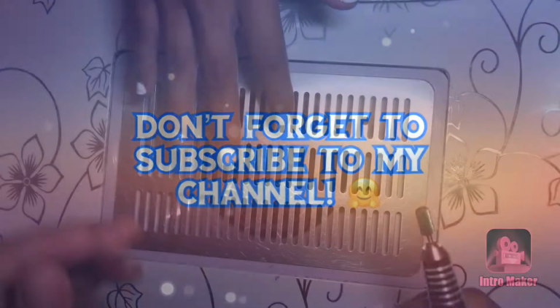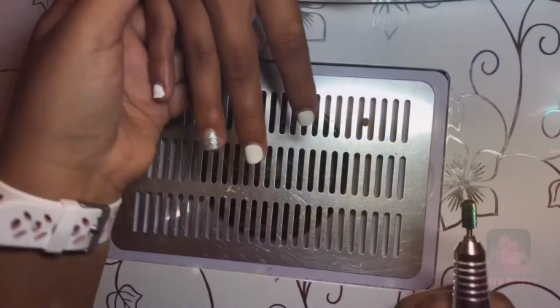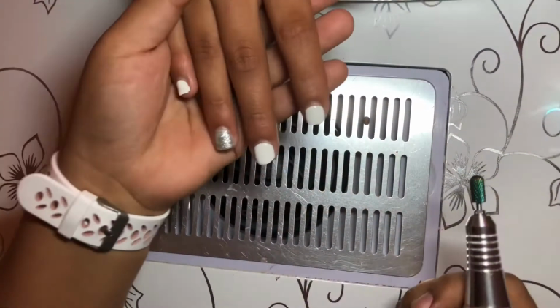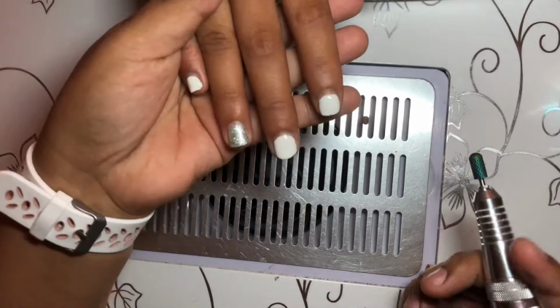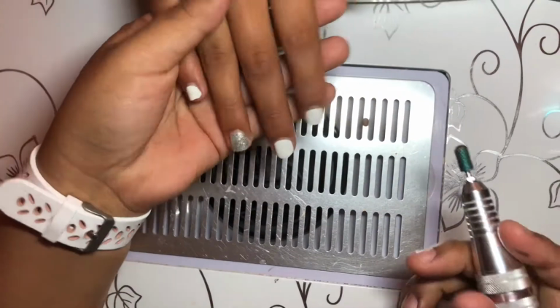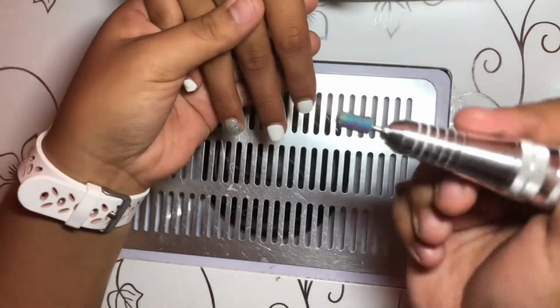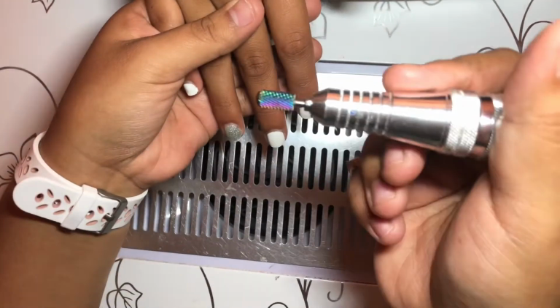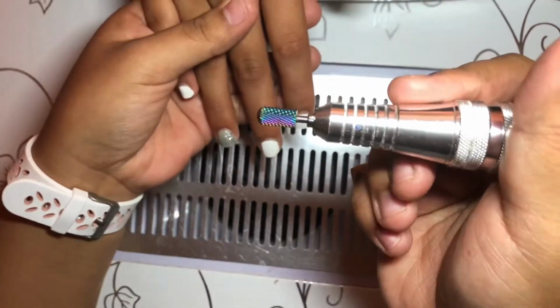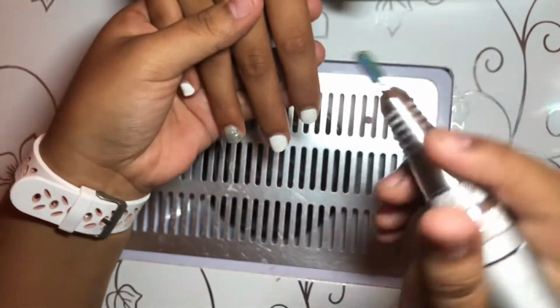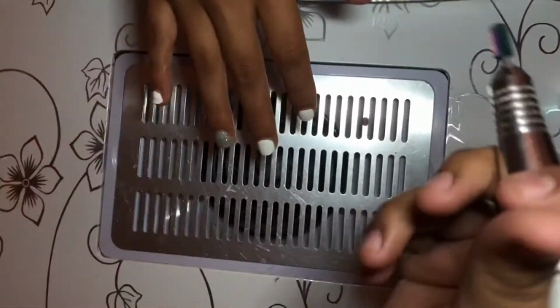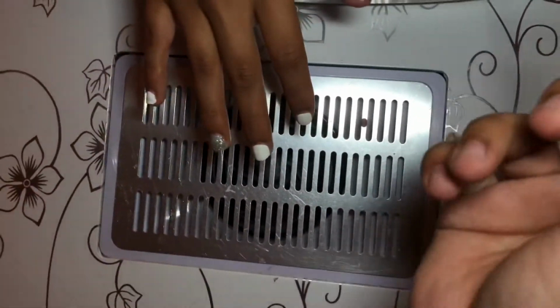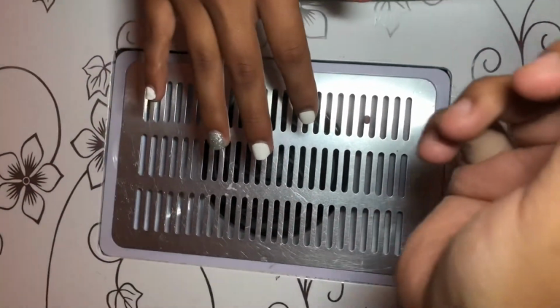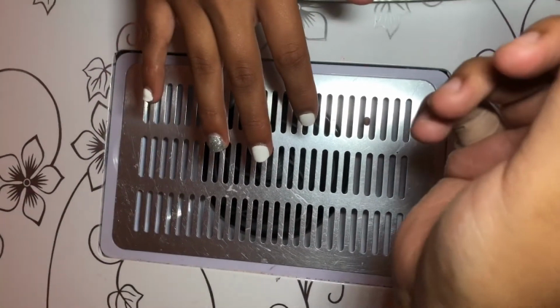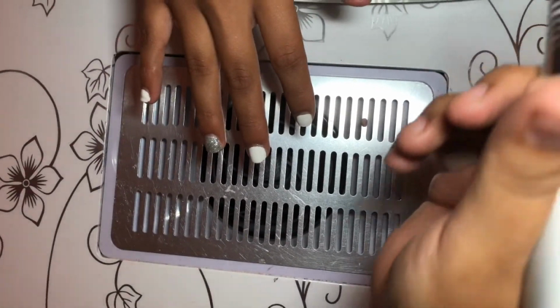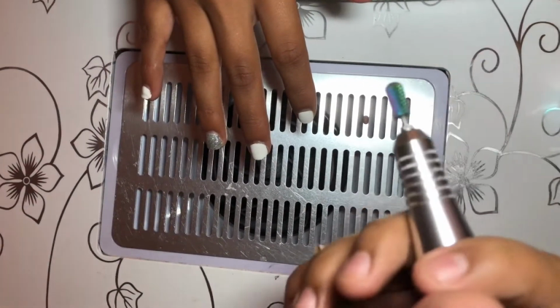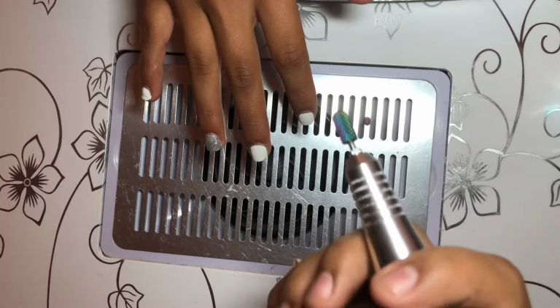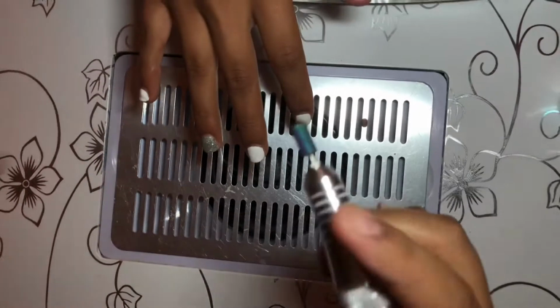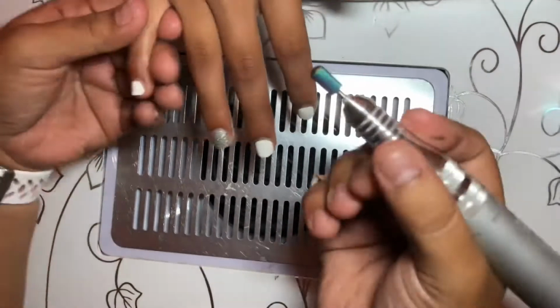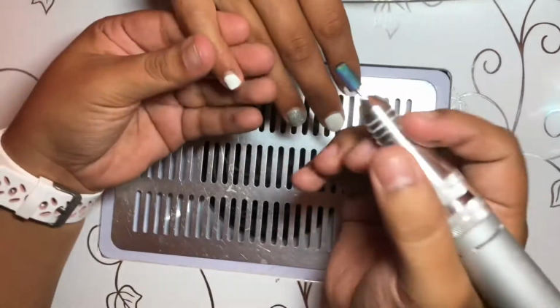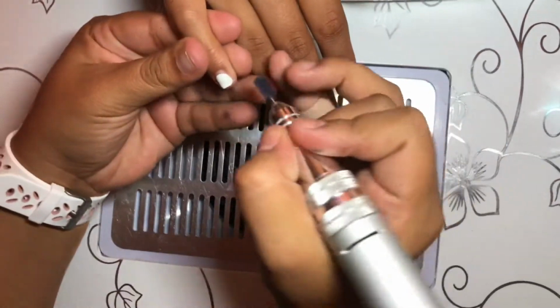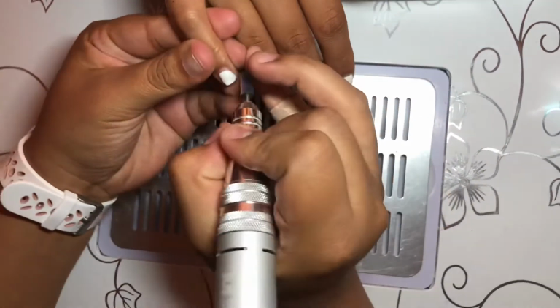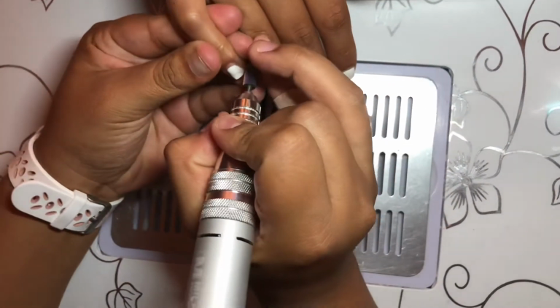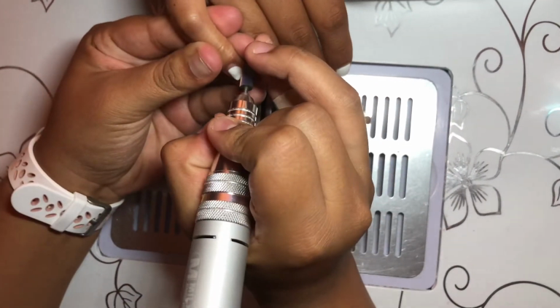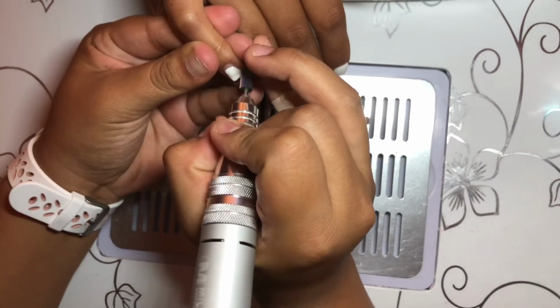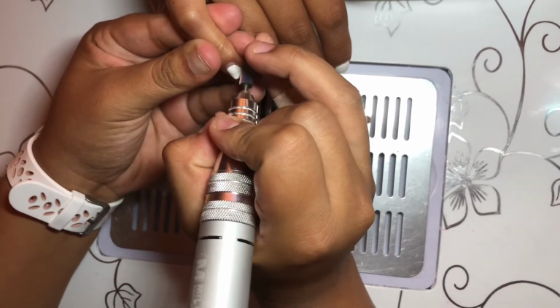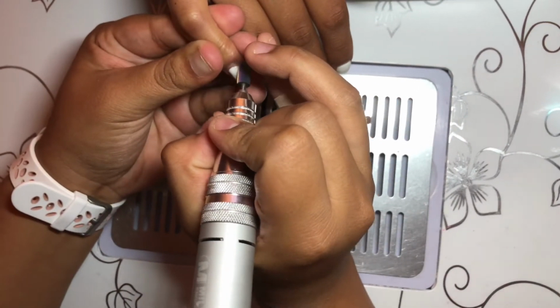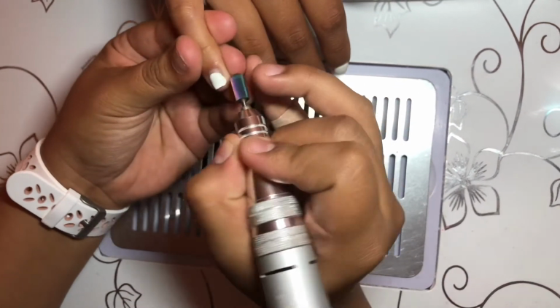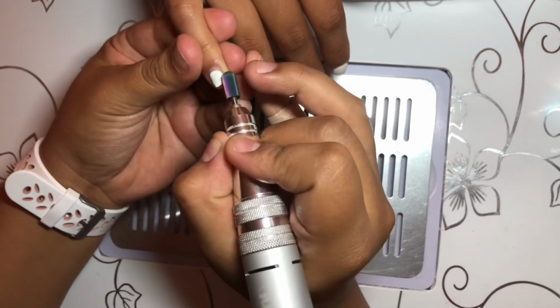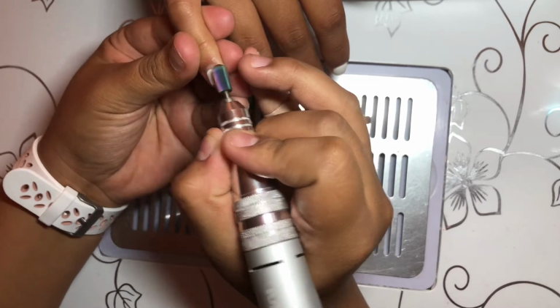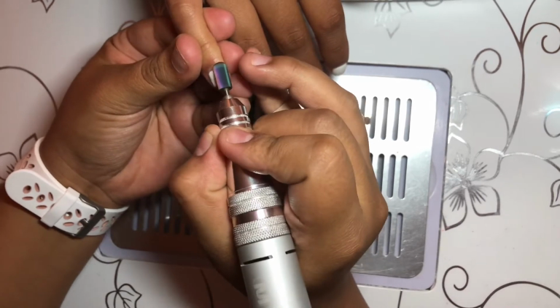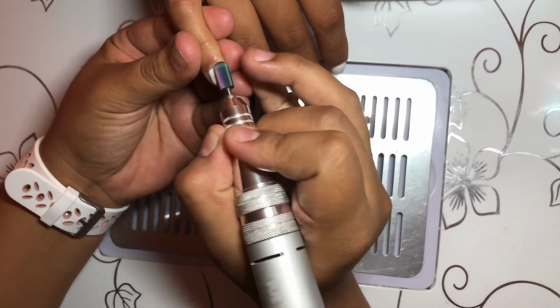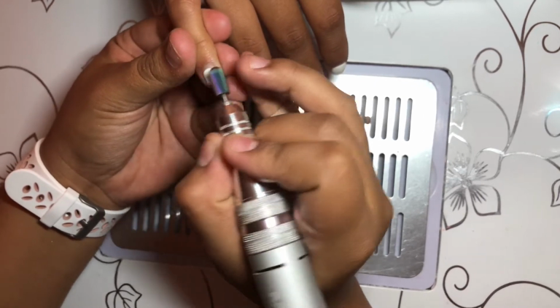Hey guys, welcome back to my channel. In this video I'm going to be showing you how I prepped the nails before applying the acrylic. This client came in with gel polish, so I'm just using this coarse drill bit to take all that off.